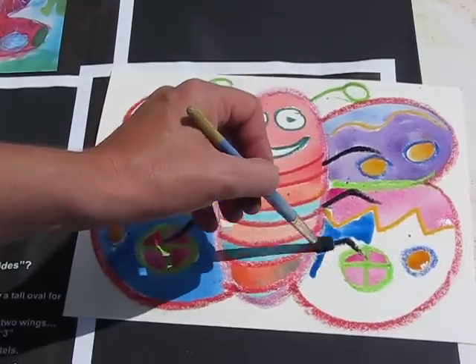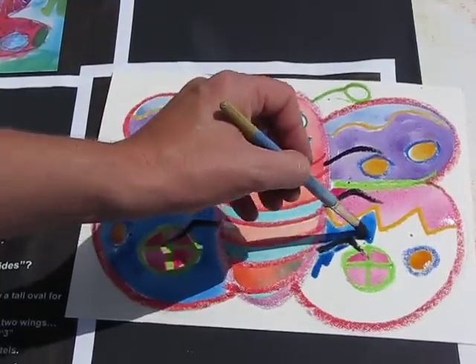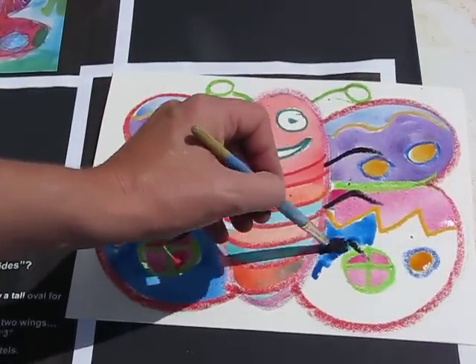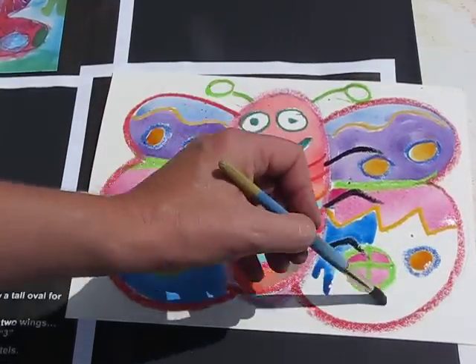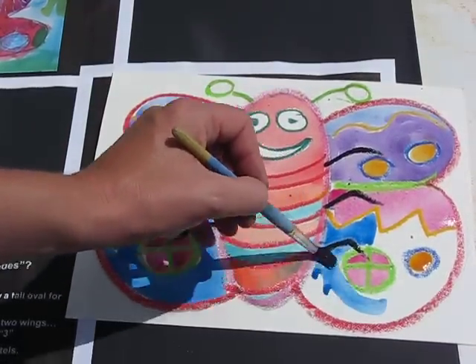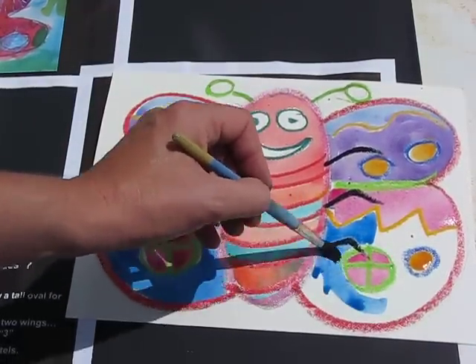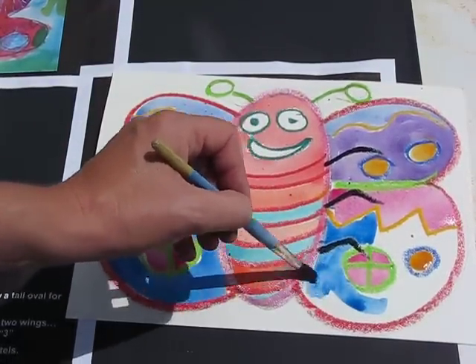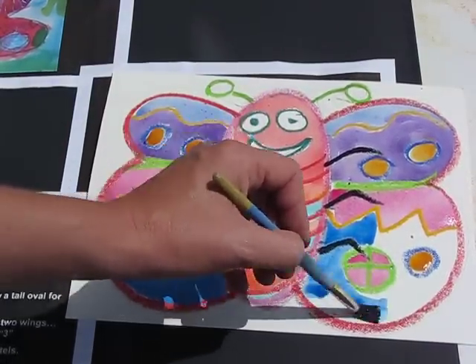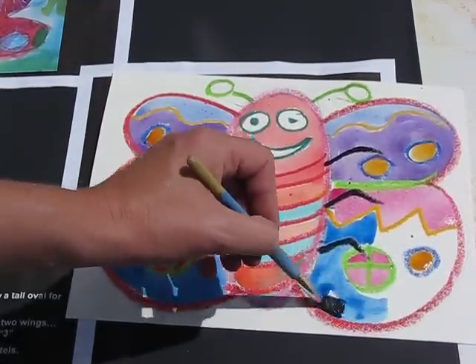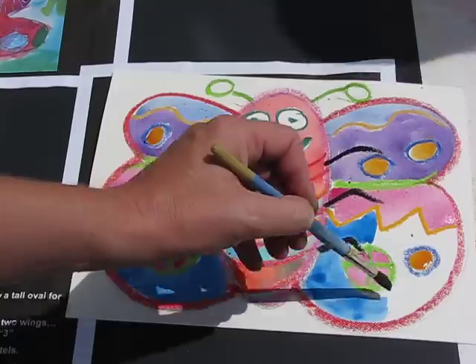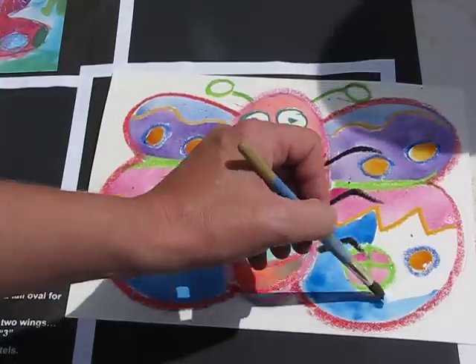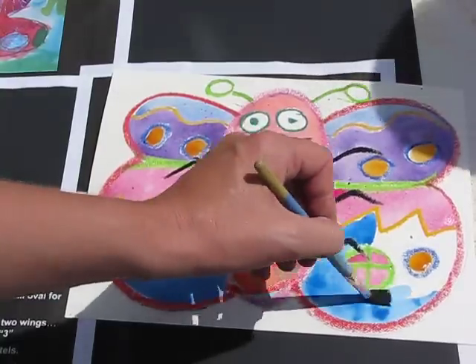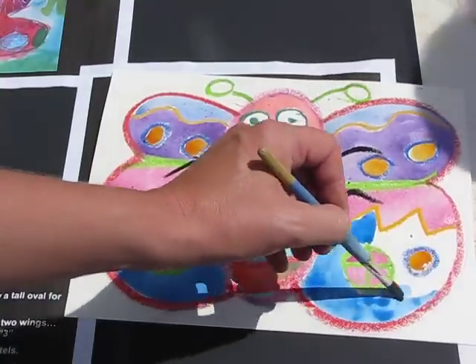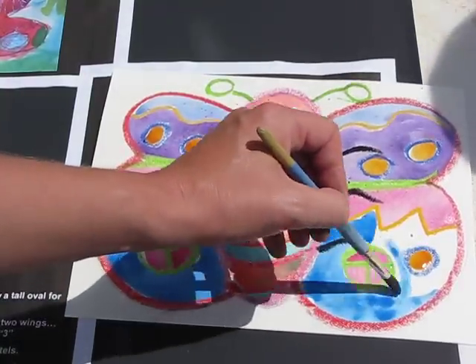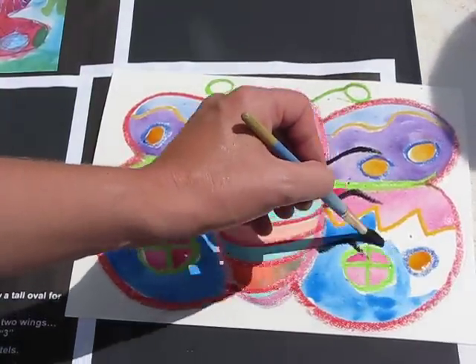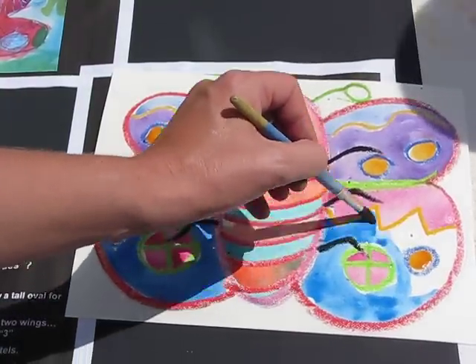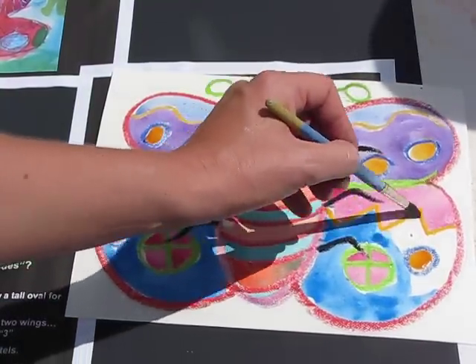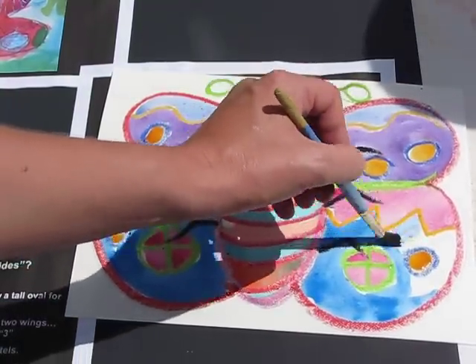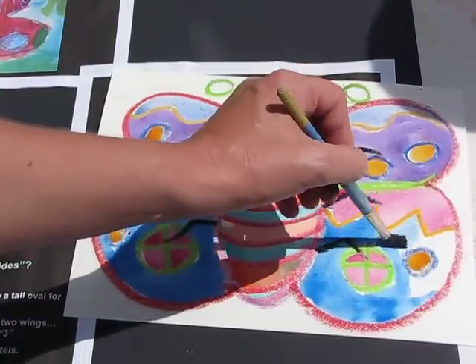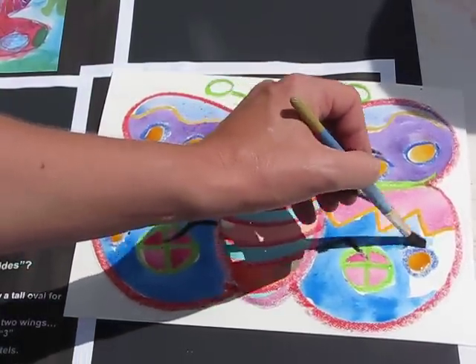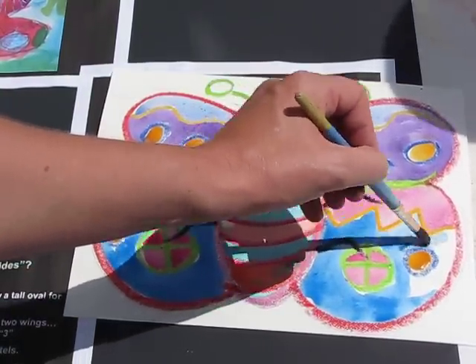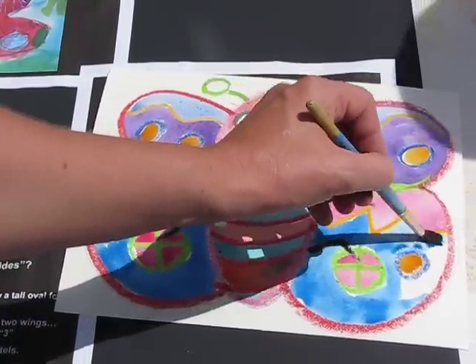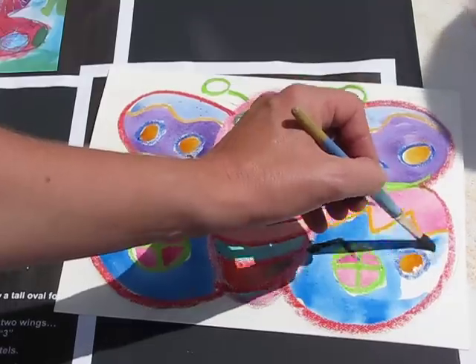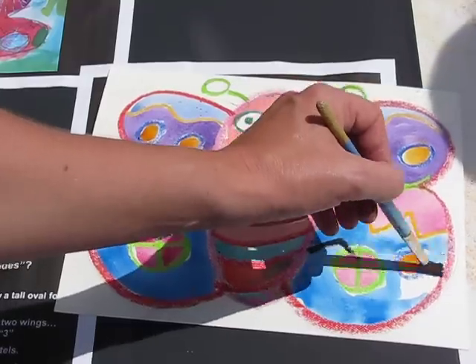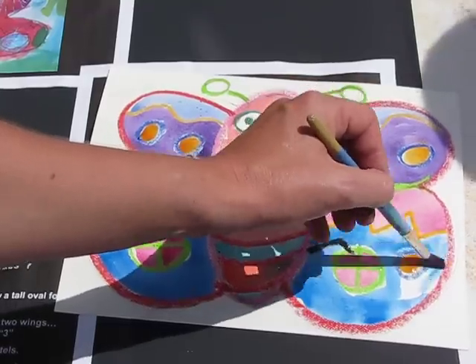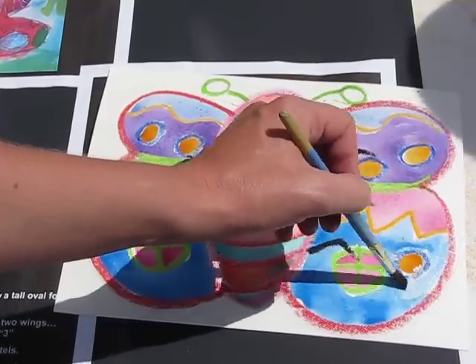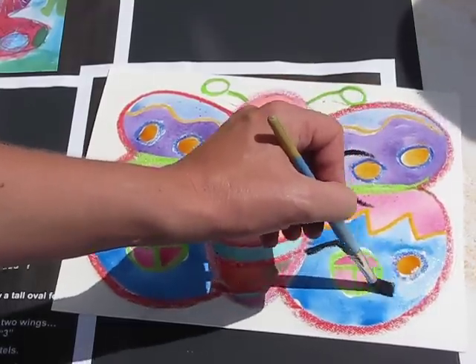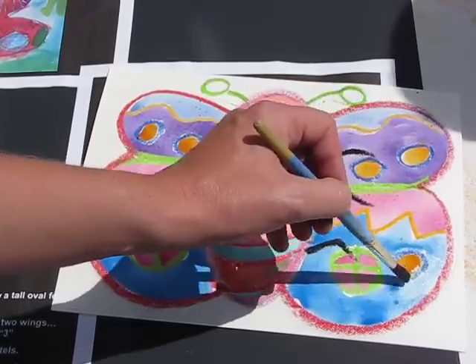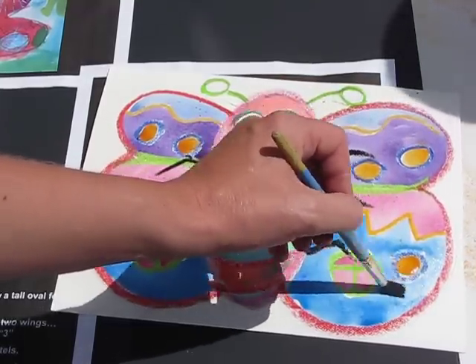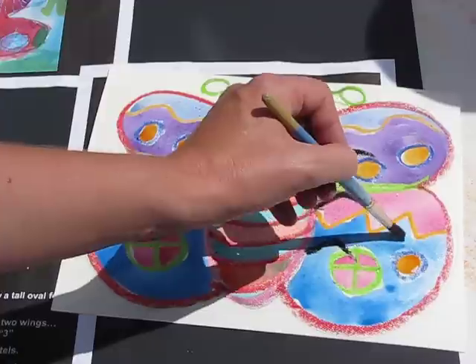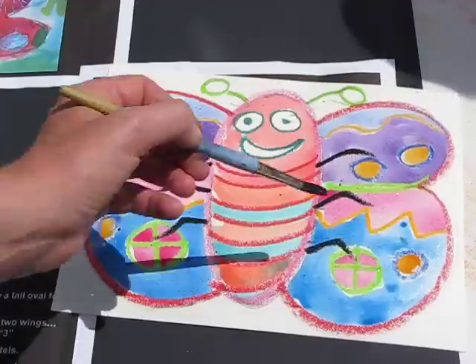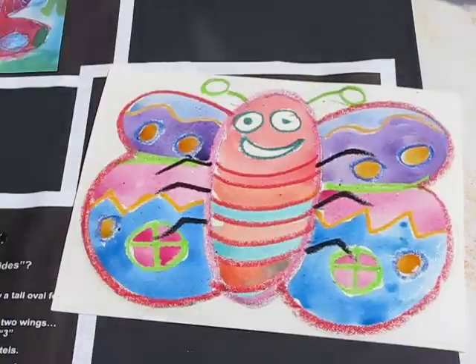So what I've got now — as well as the shape being symmetrical, my patterns are symmetrical and my colors are symmetrical. So now I've created a symmetrical butterfly.